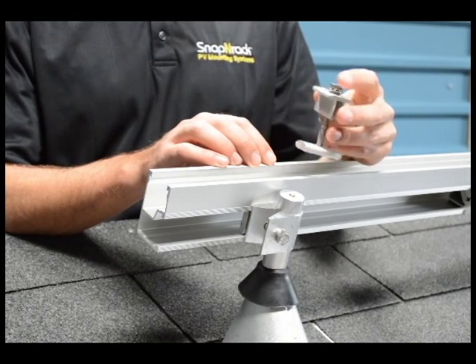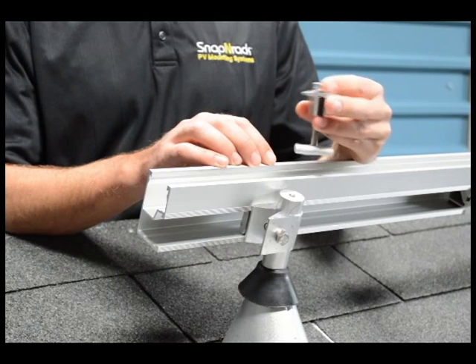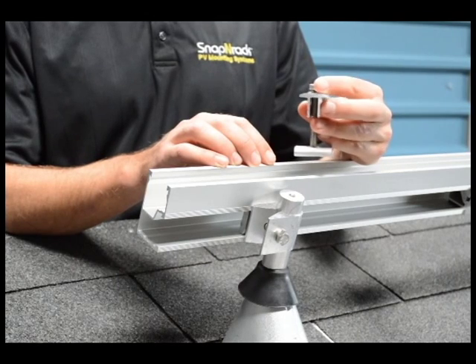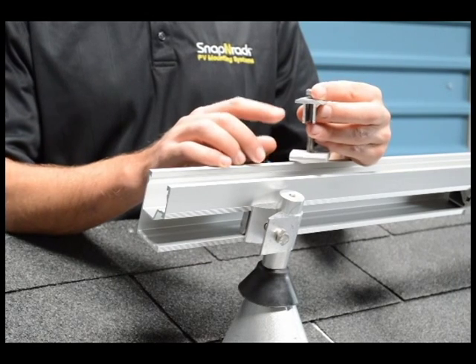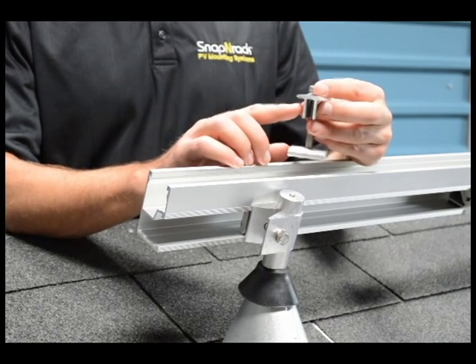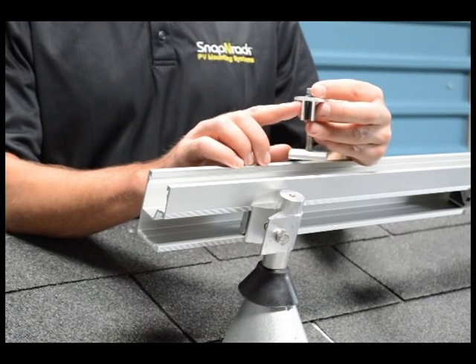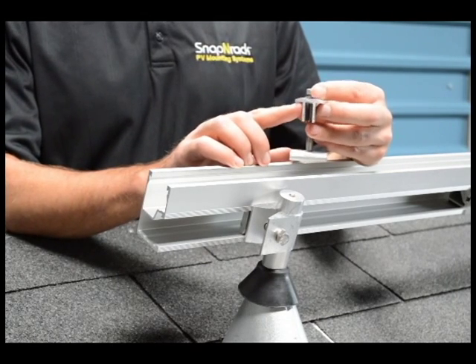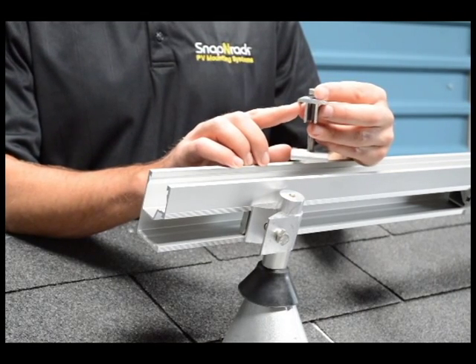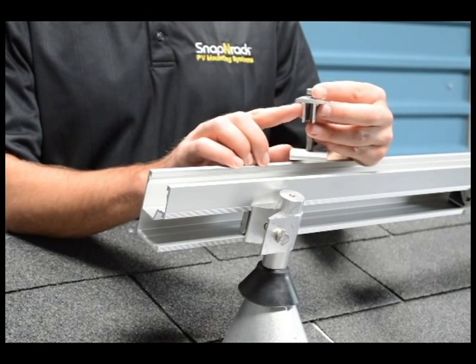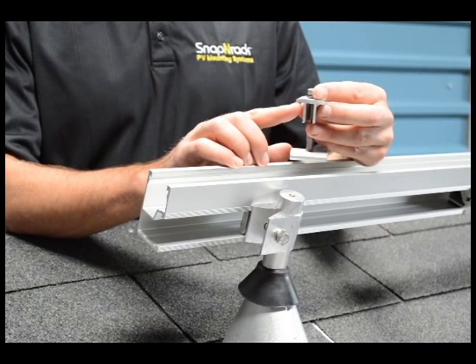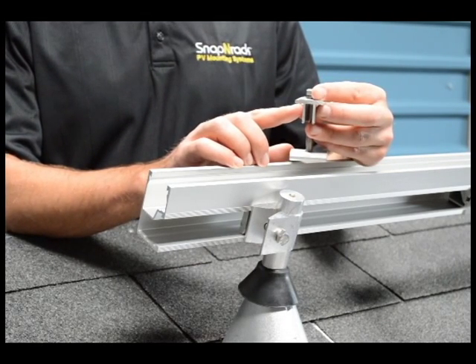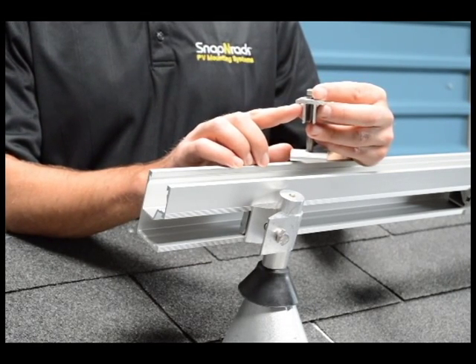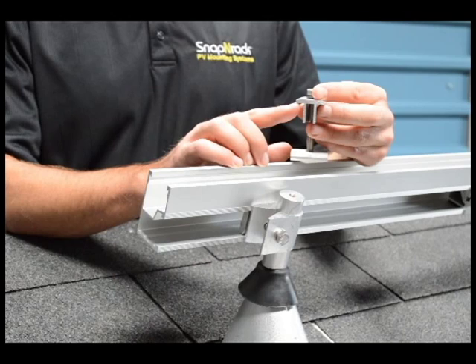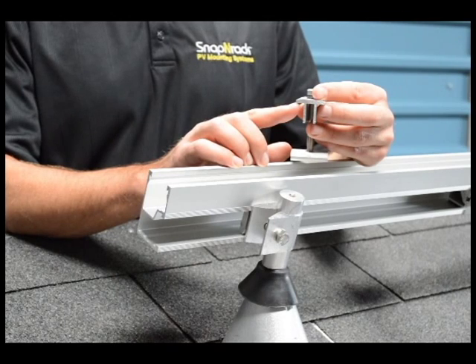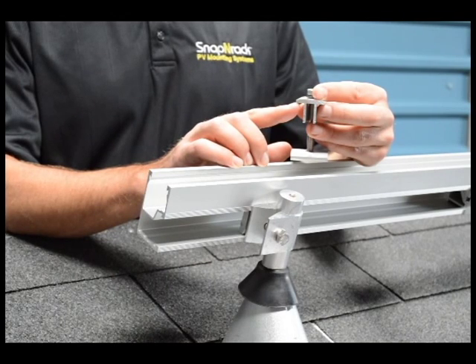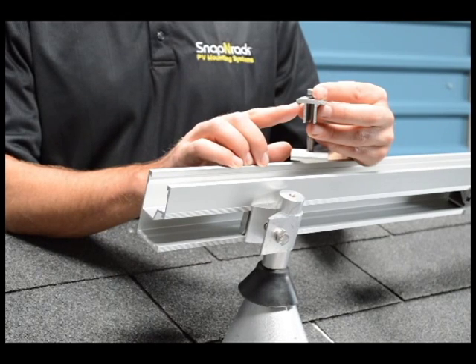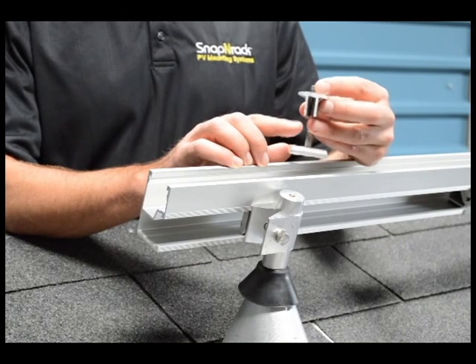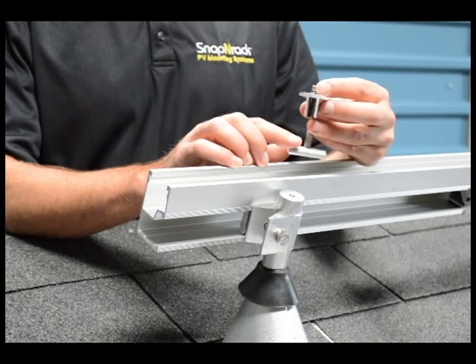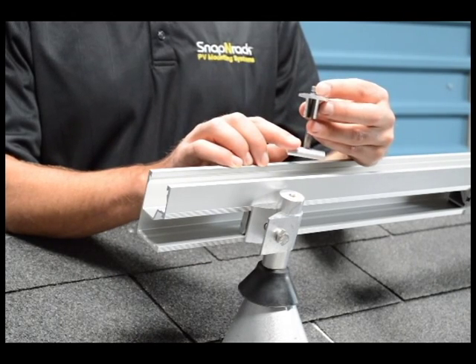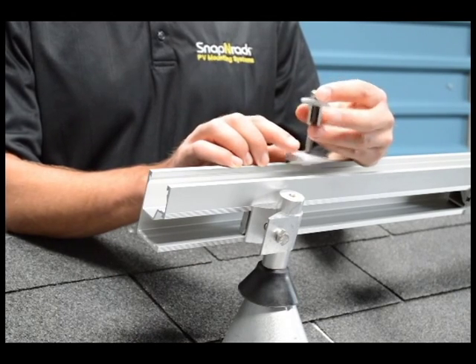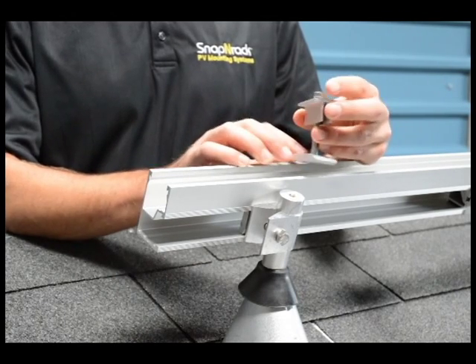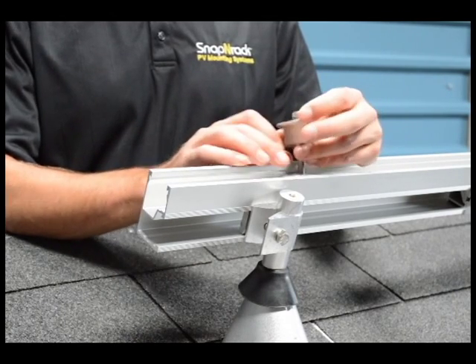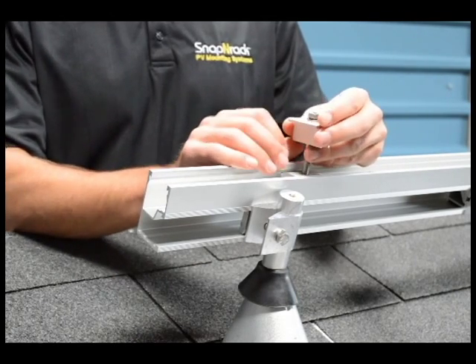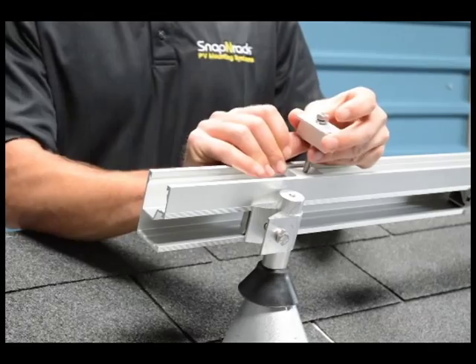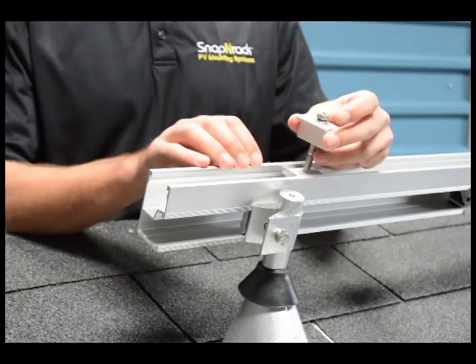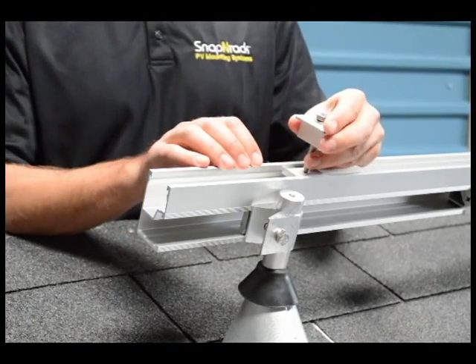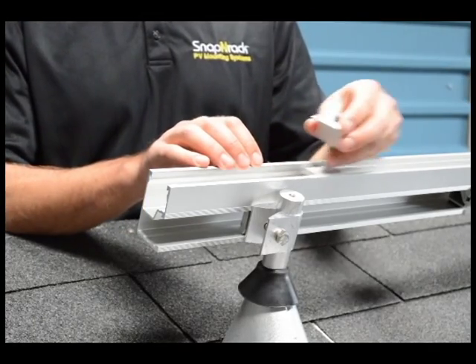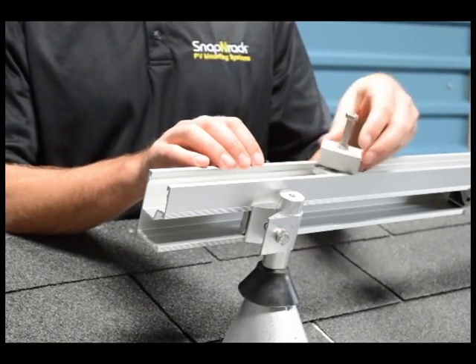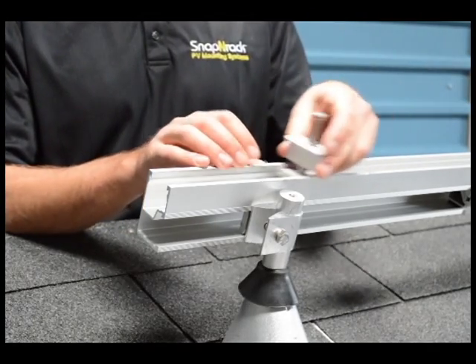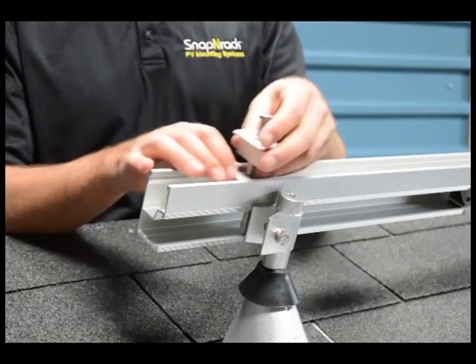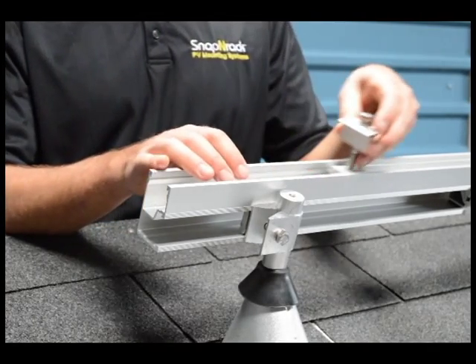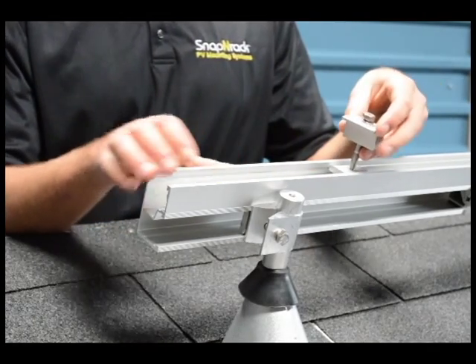You'll also notice we have a new shape on the mid-clamps. It's got a wider ledge, so it's got more purchase on the module to make it easier to install. And of course it wouldn't be Snap'n Rack if it didn't snap in, and then you can slide those side to side in the rail.